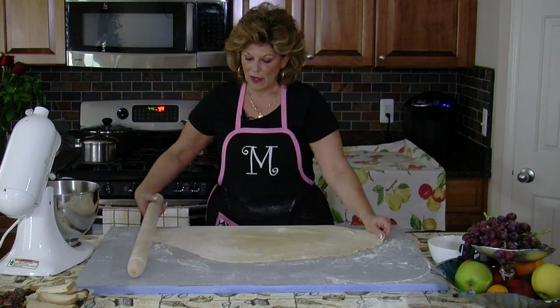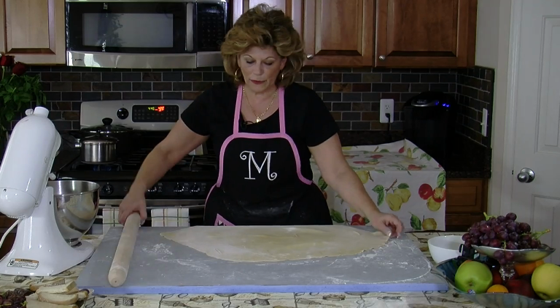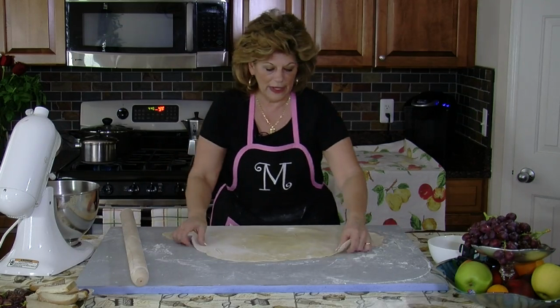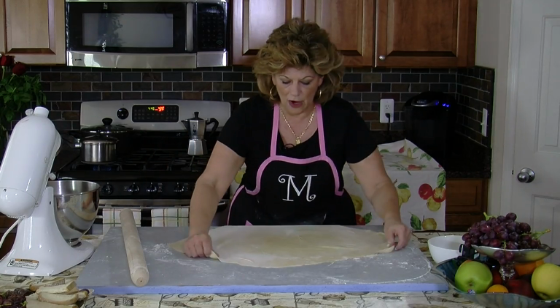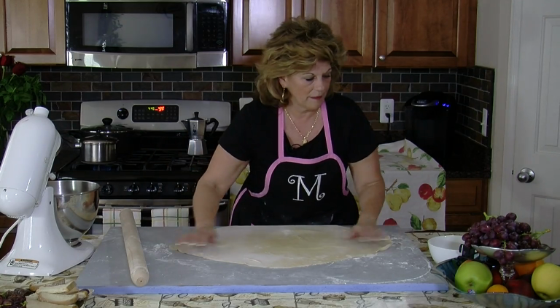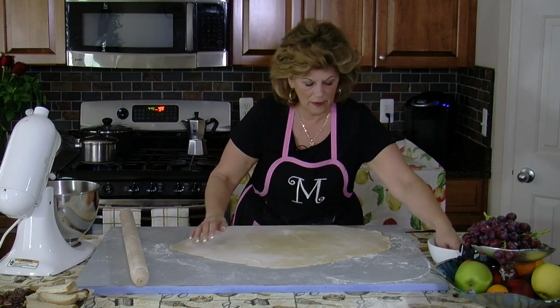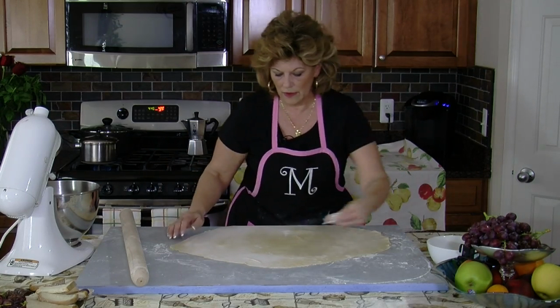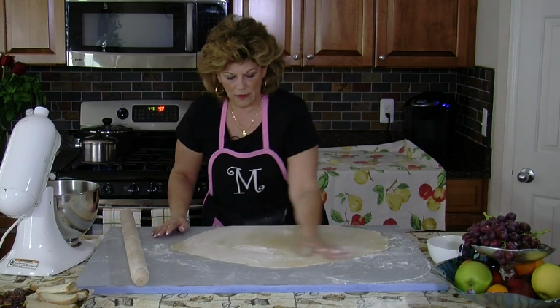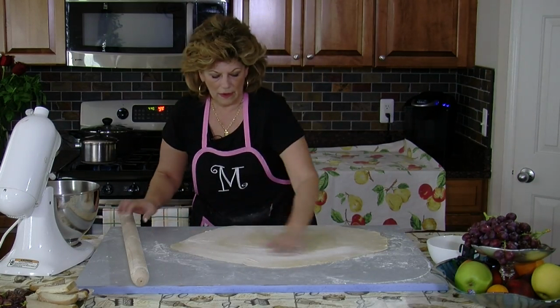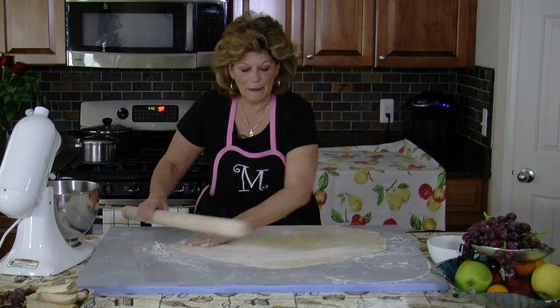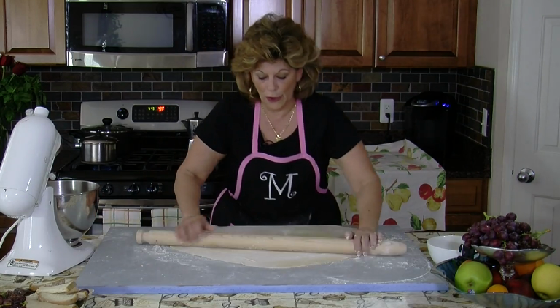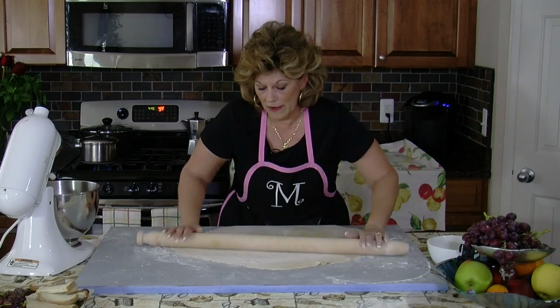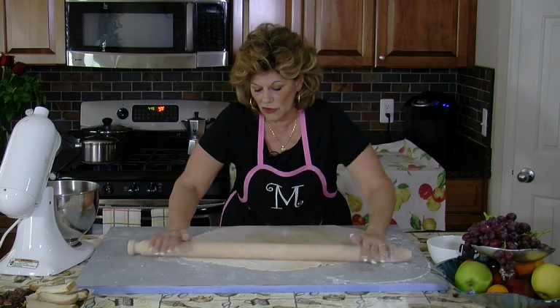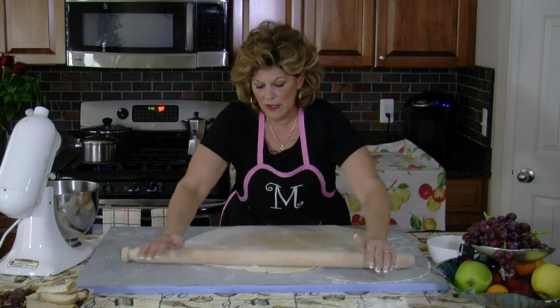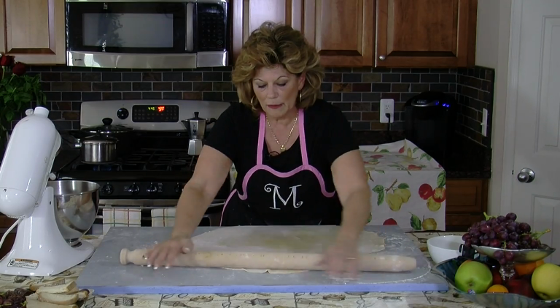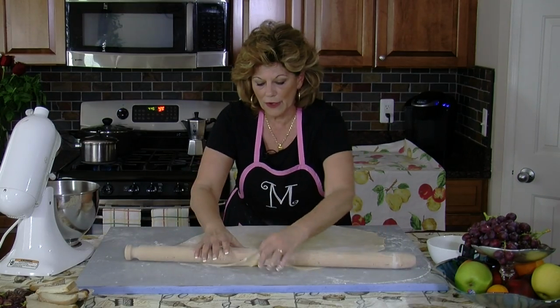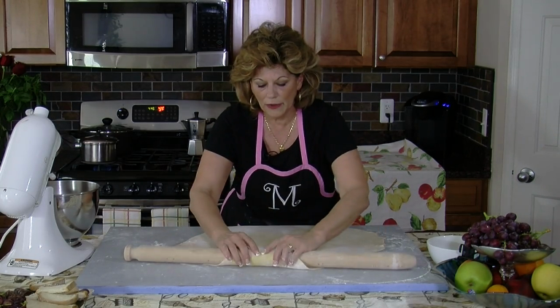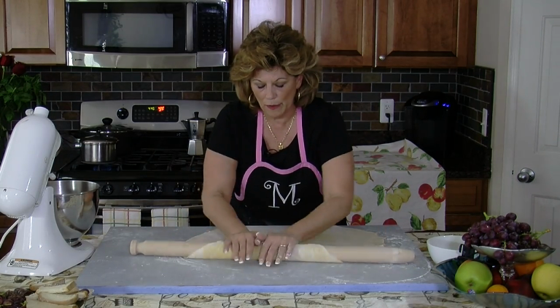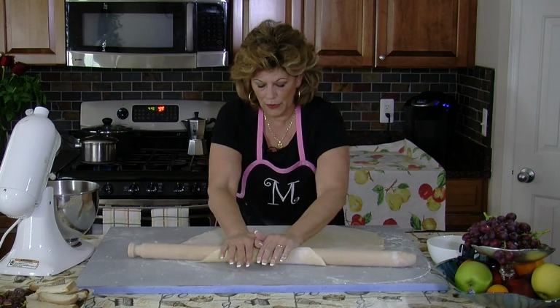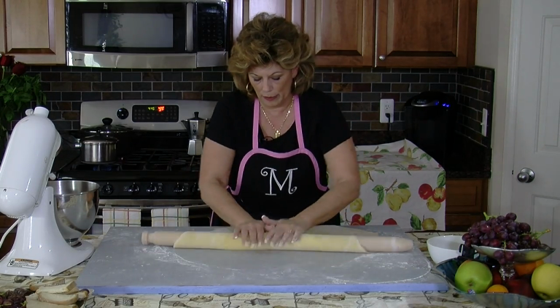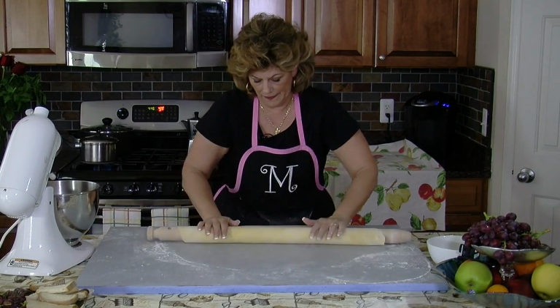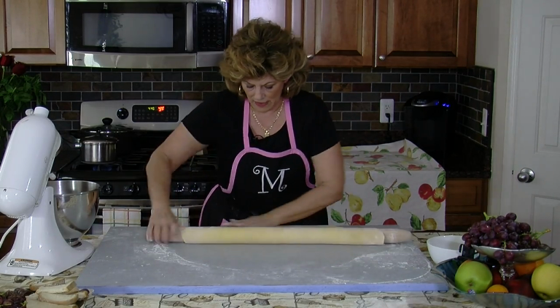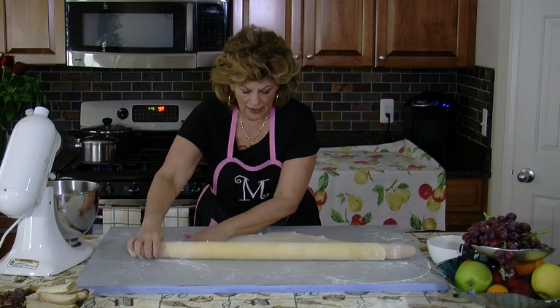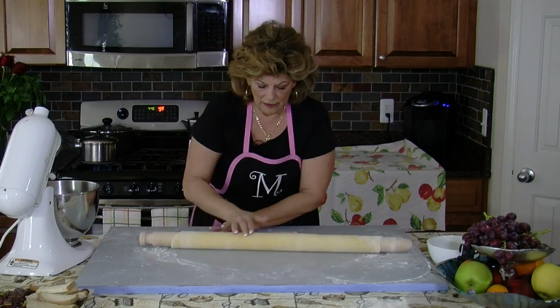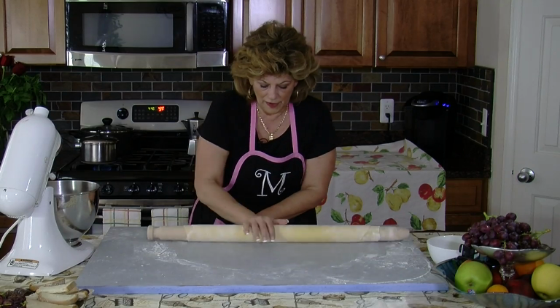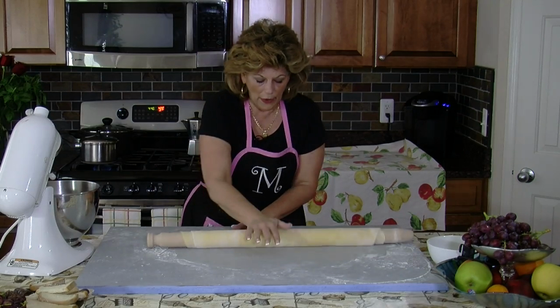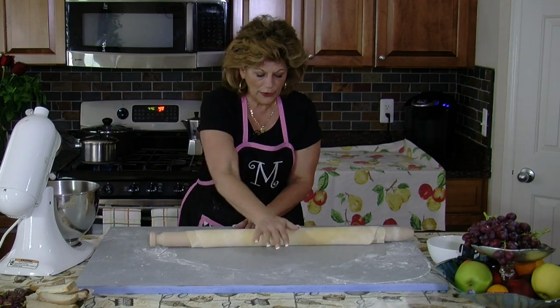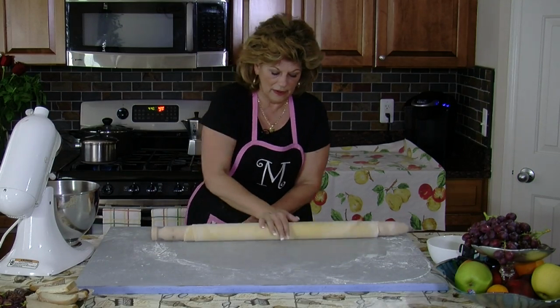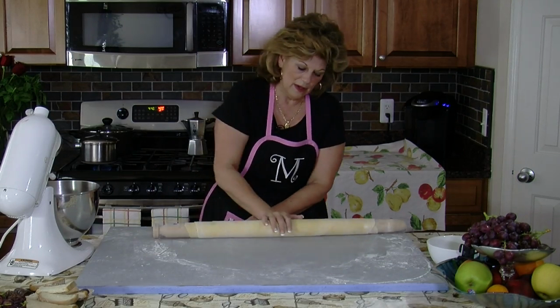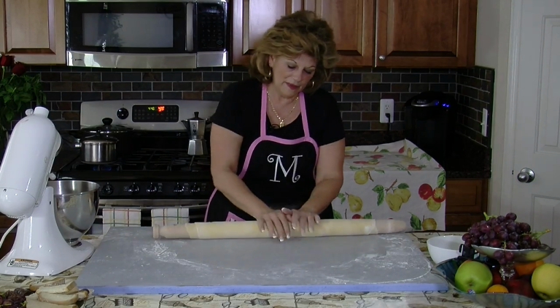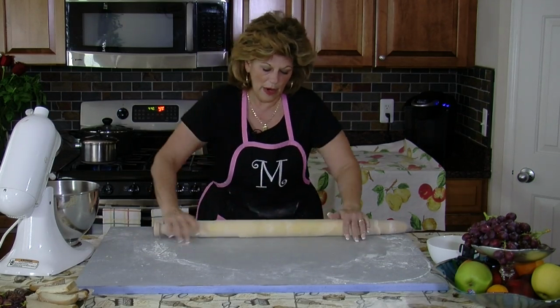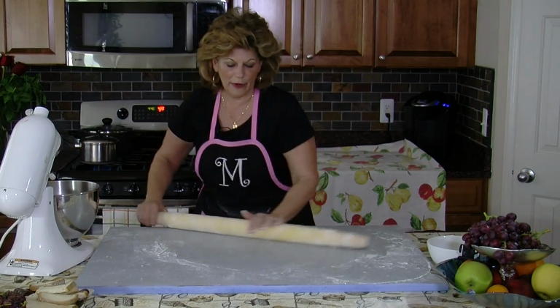But this way you knead it soft. My mother taught me, because my mother always made her pasta with a rolling pin. So this is how I learned, and this is how I prefer it.